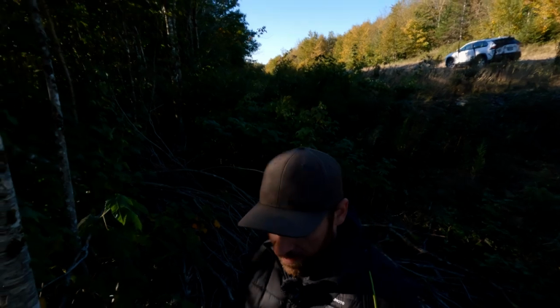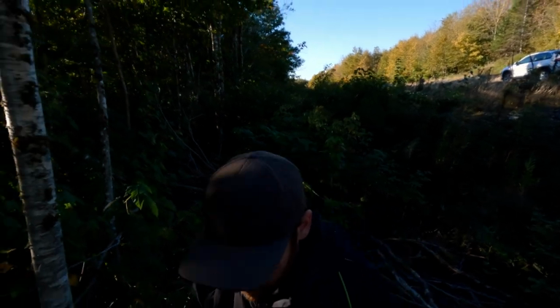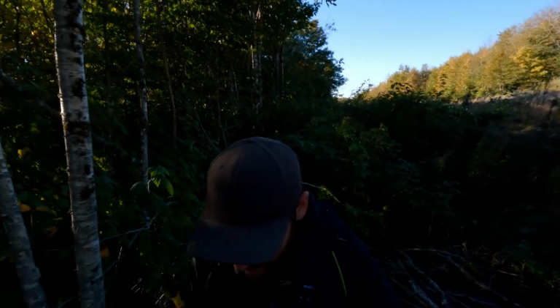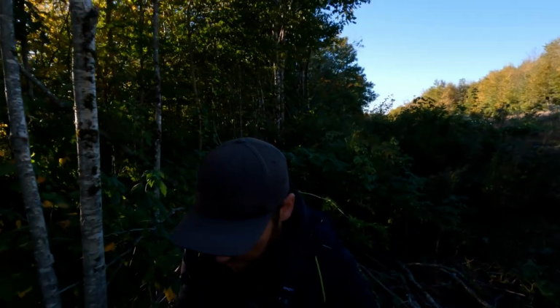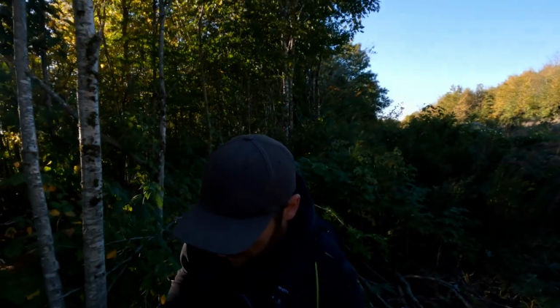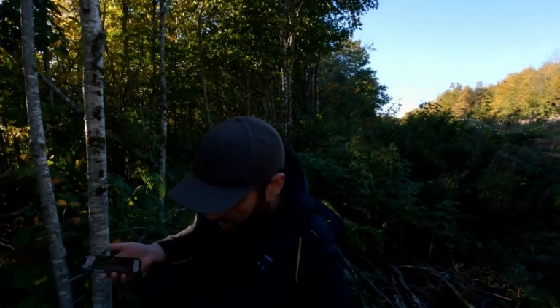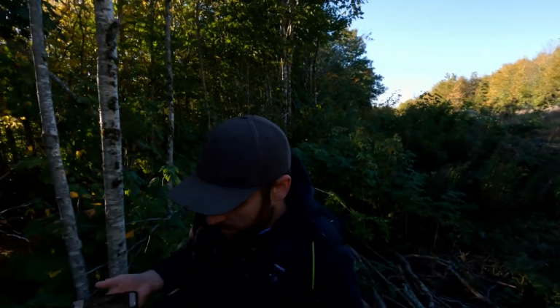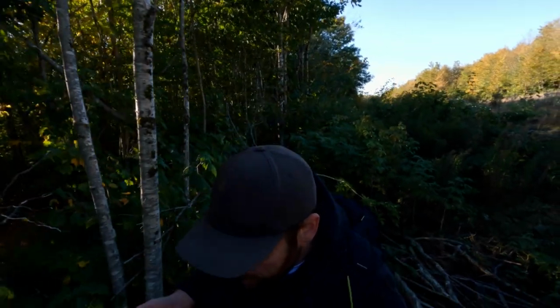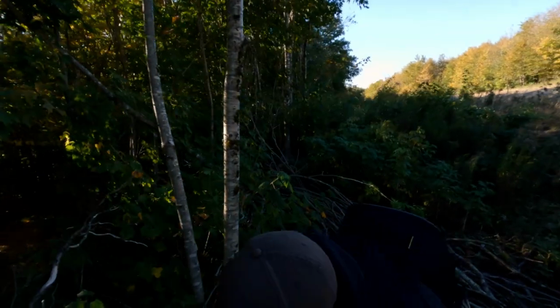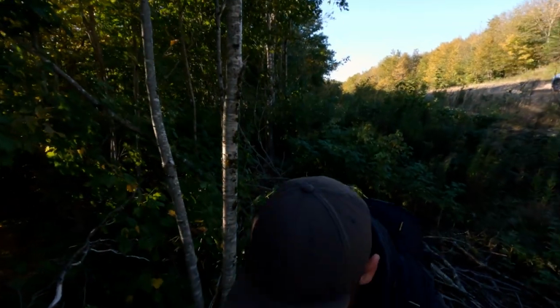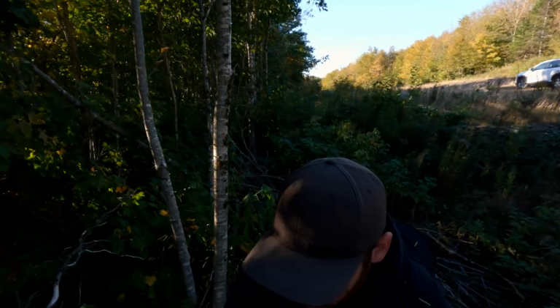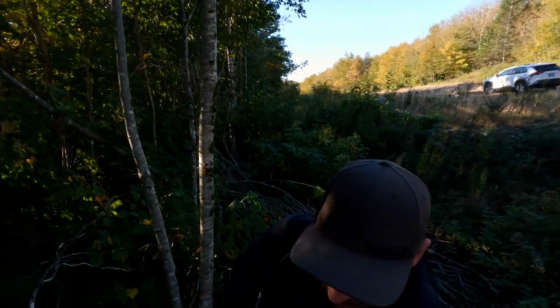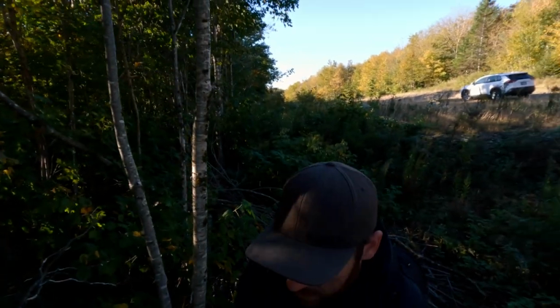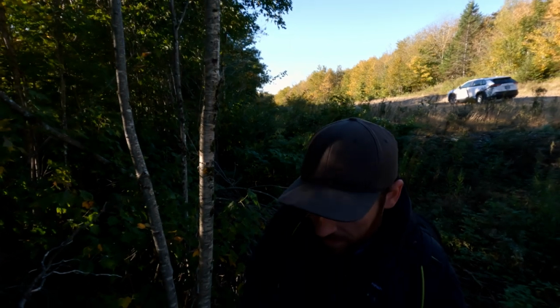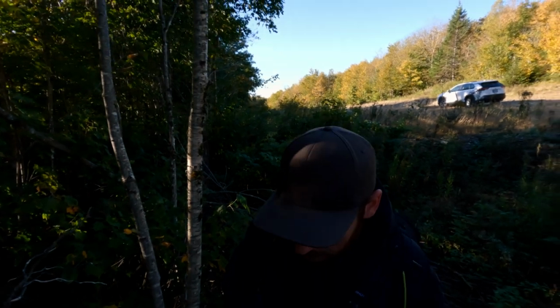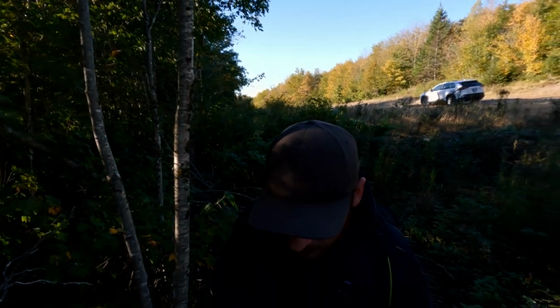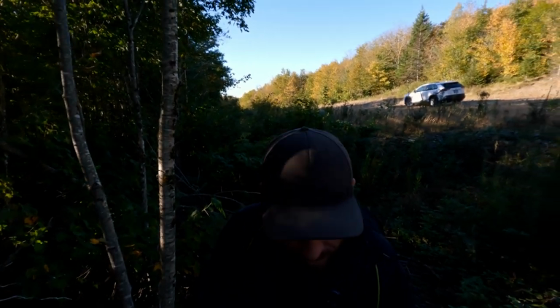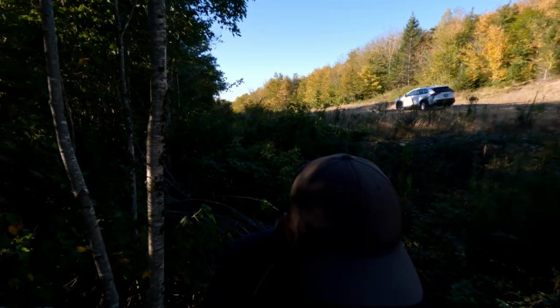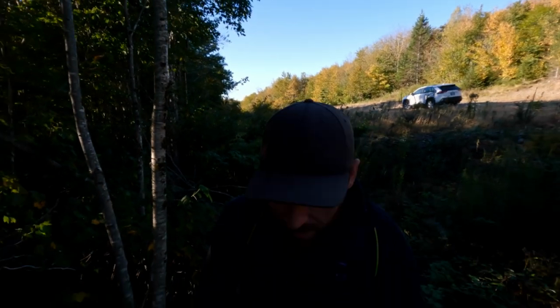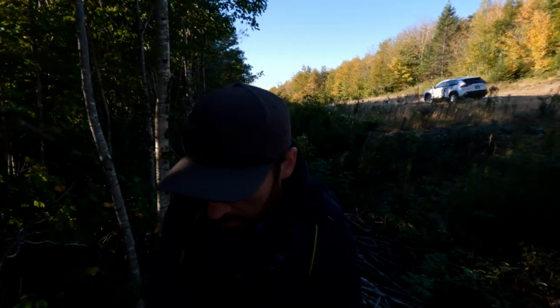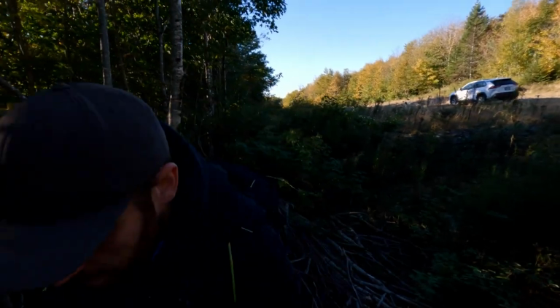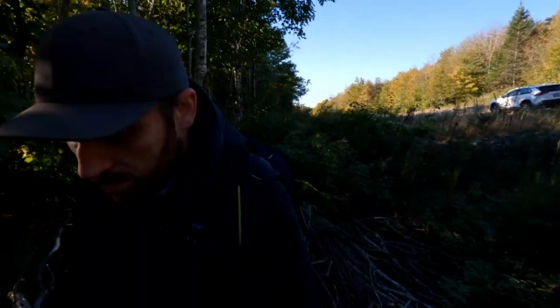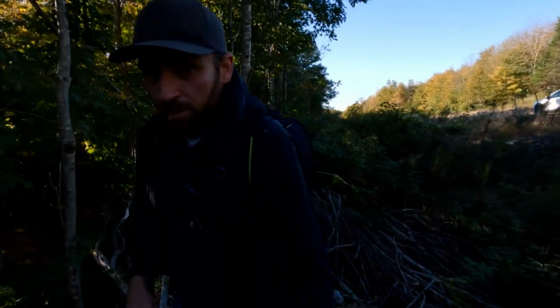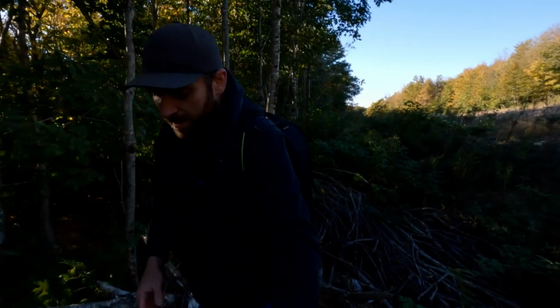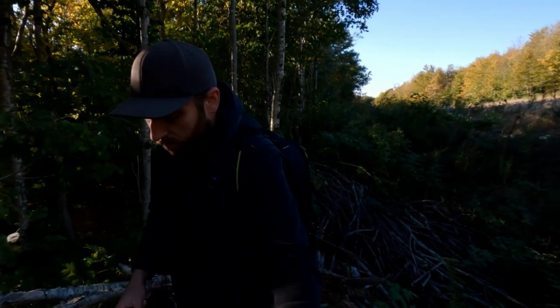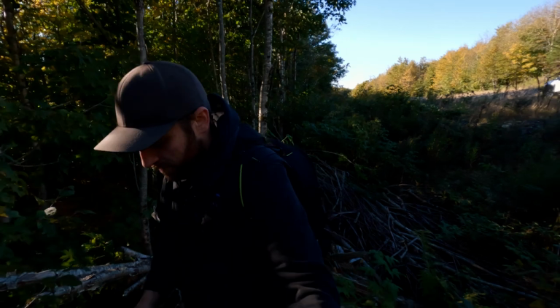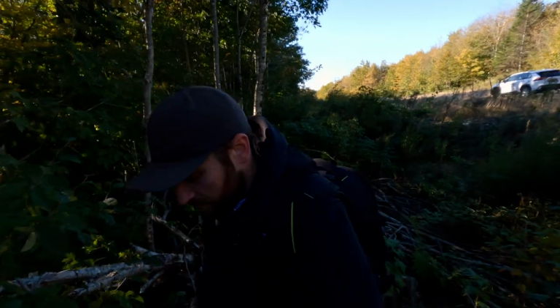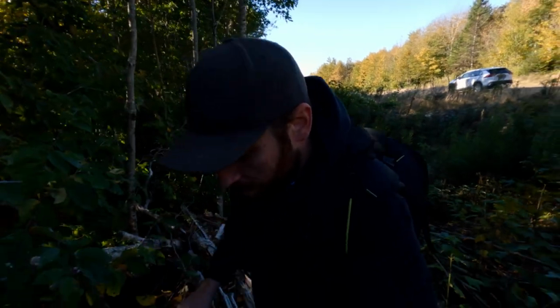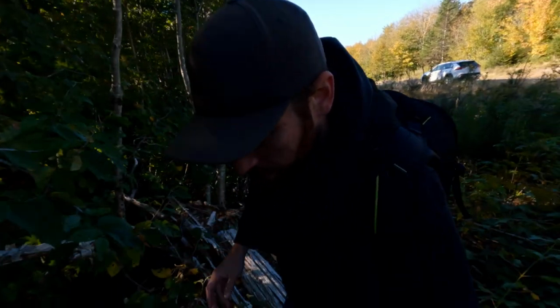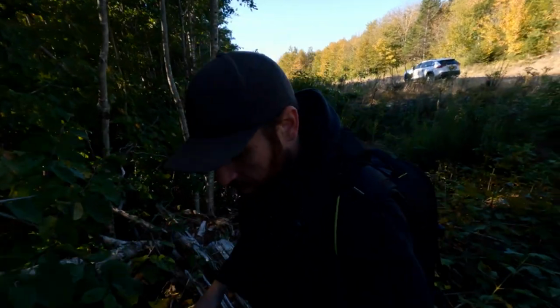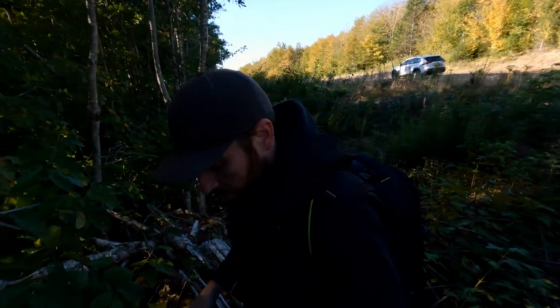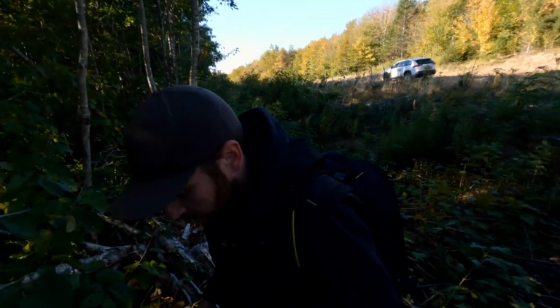These rotten logs are probably a great way to find a wasp nest or finish off my hike before it even starts — anyway.